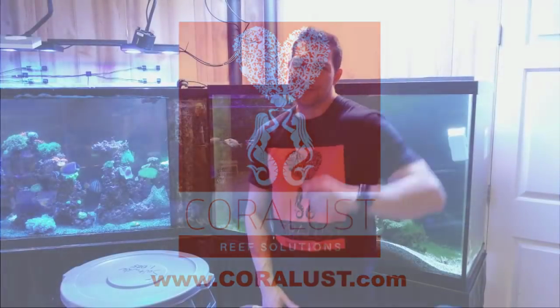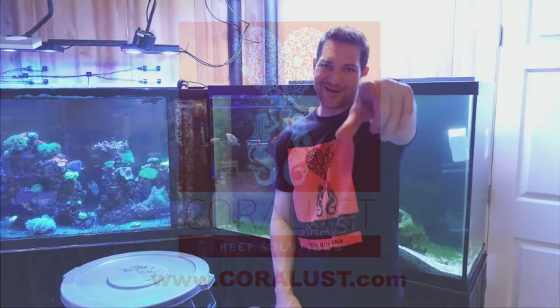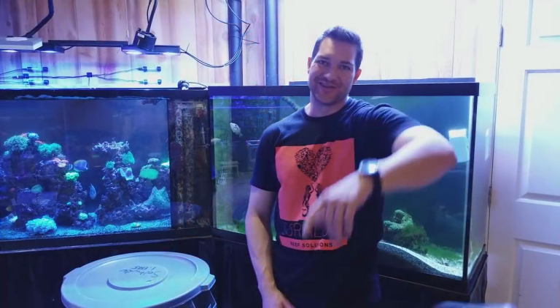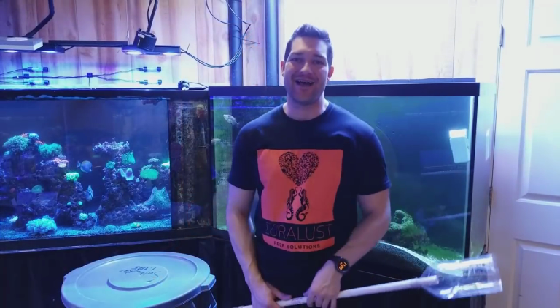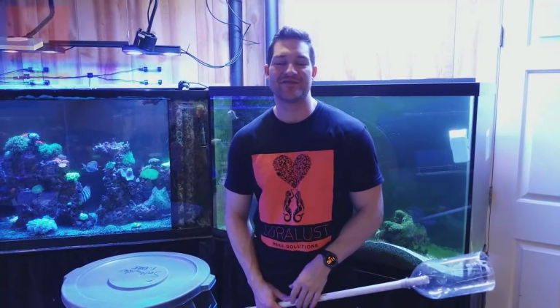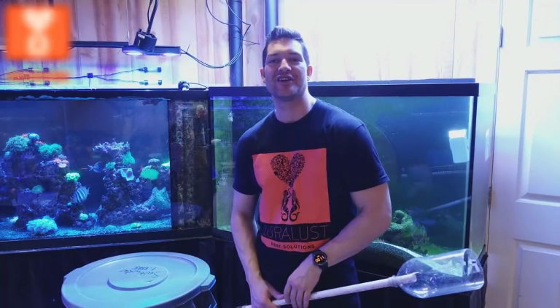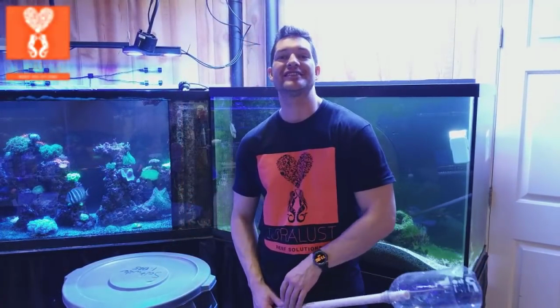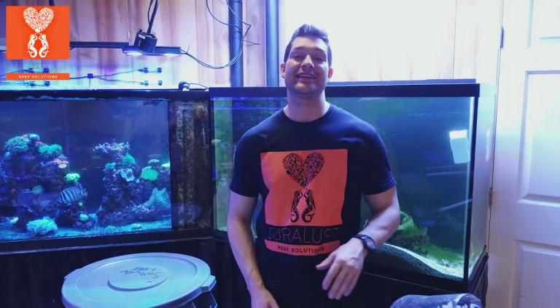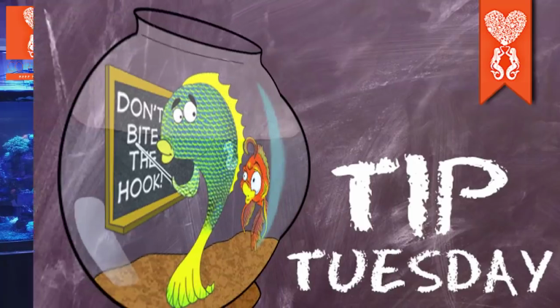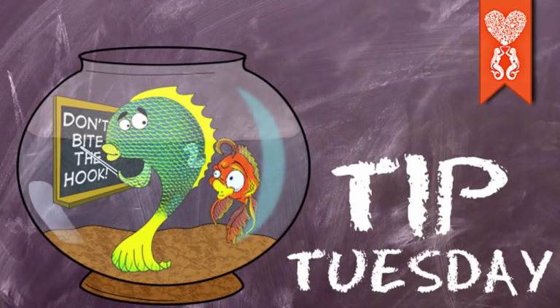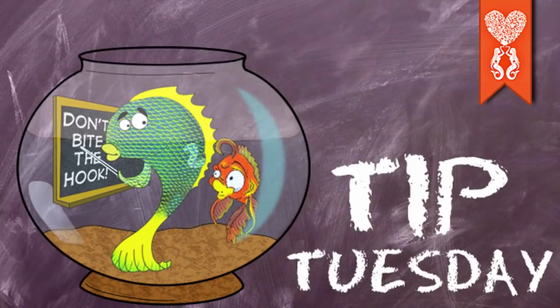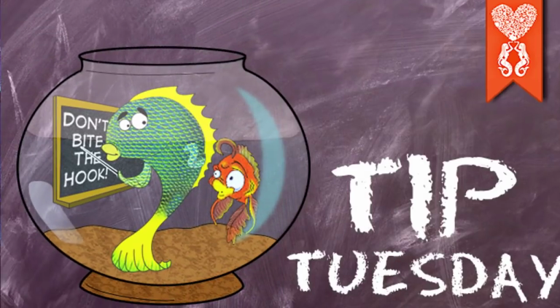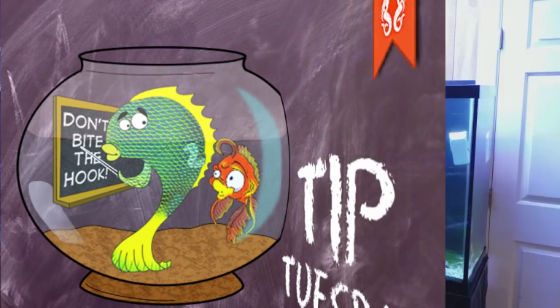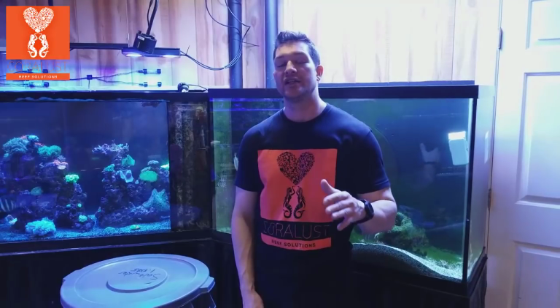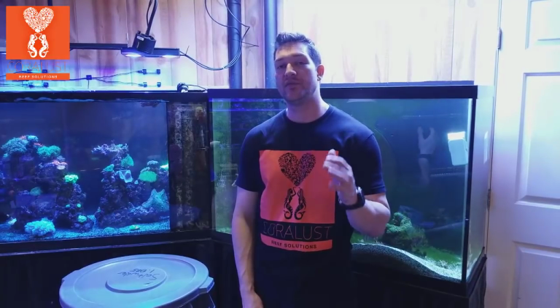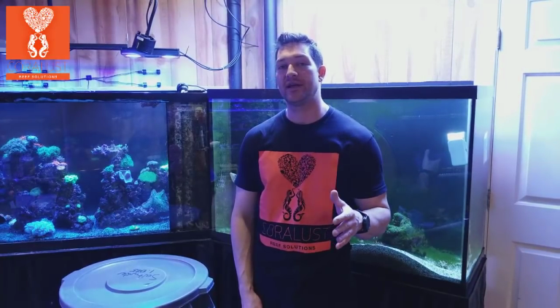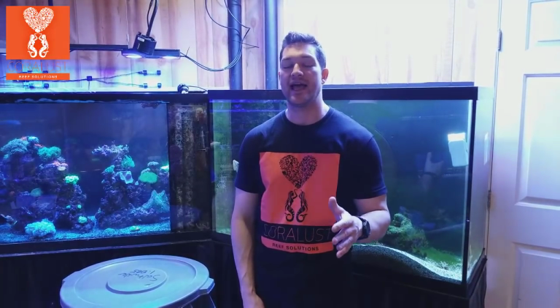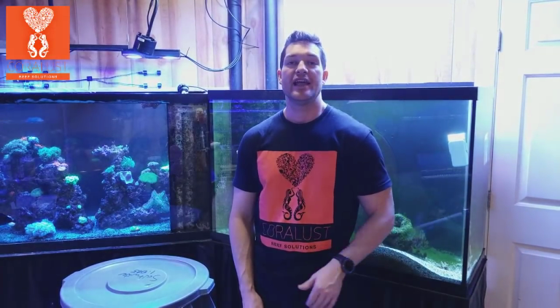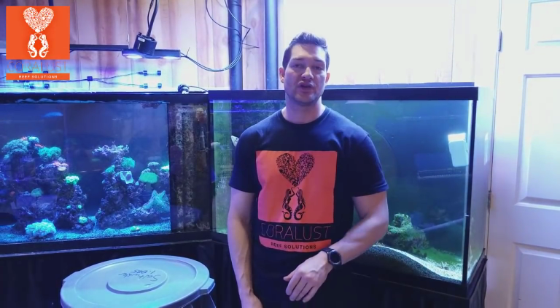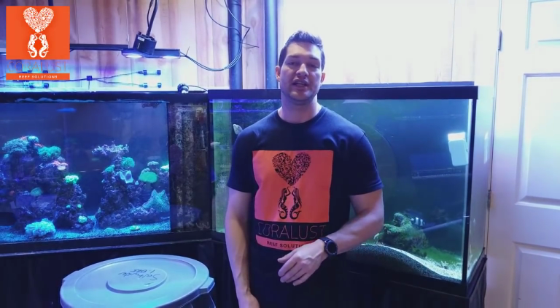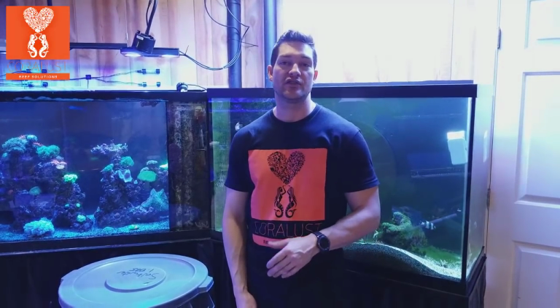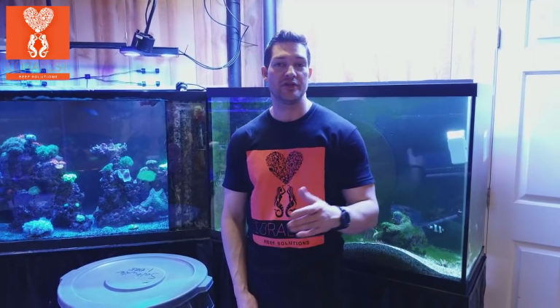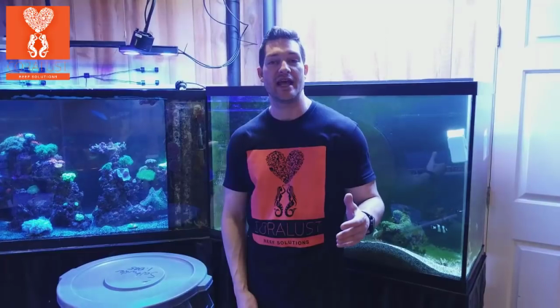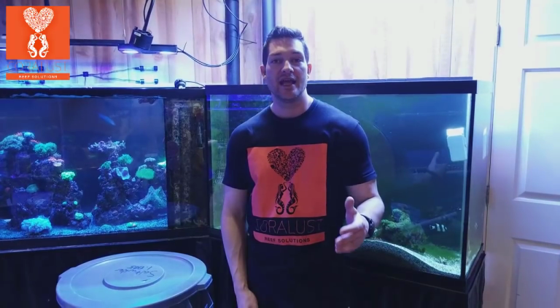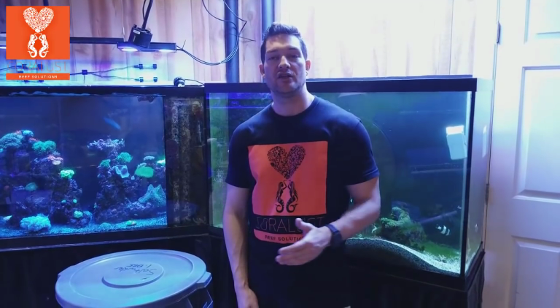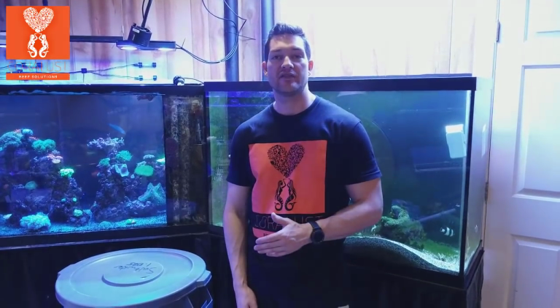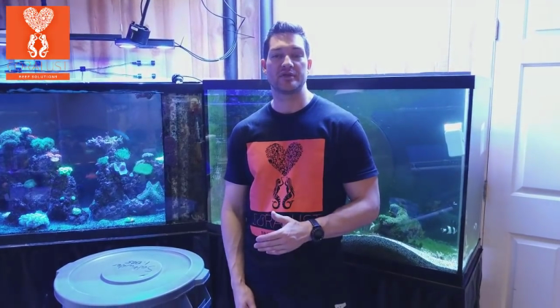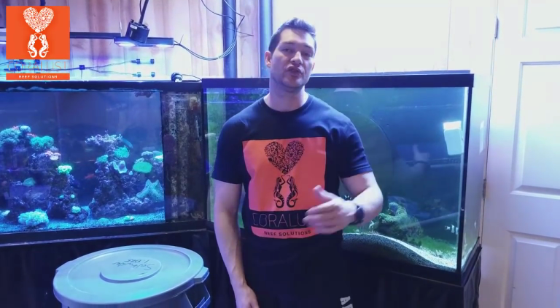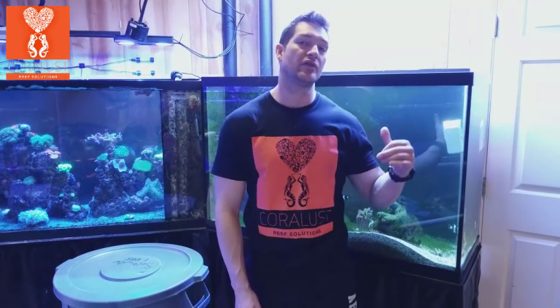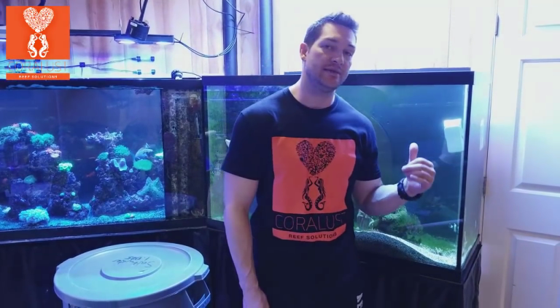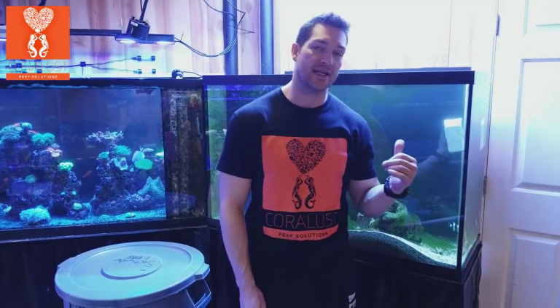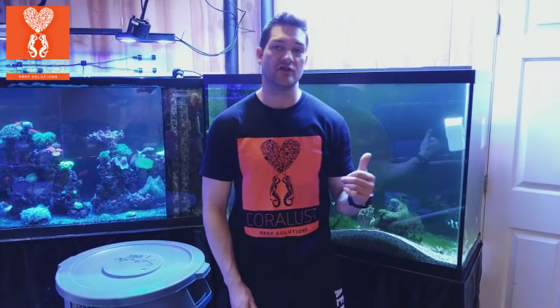Good morning Reapers, I'm Daniel from CoraLesson. Today is Tip Tuesday and I have a quick two minute tip. If you're trying to clean your gravel in your tank and you don't have the proper tool, or you have a really deep tank like I do,